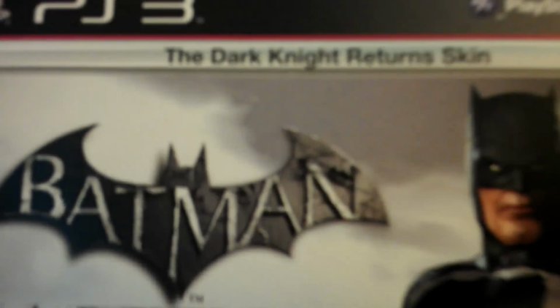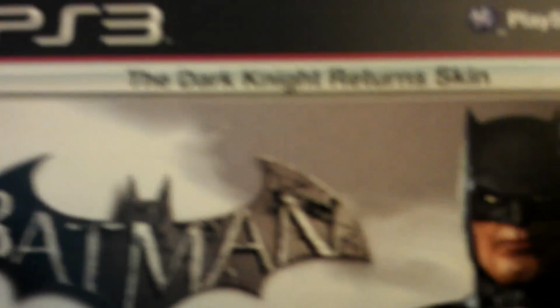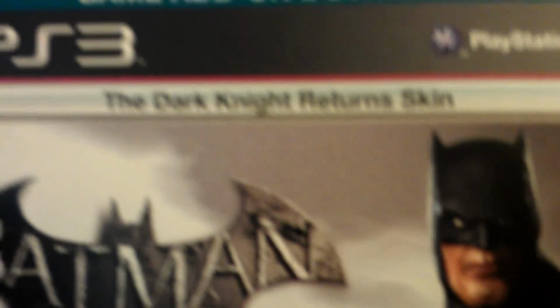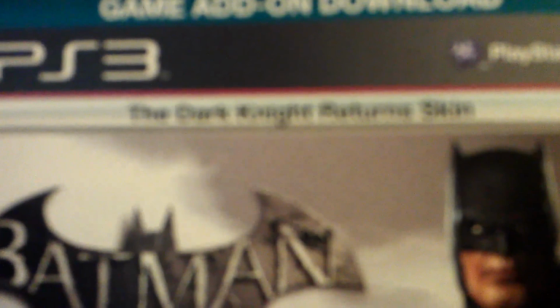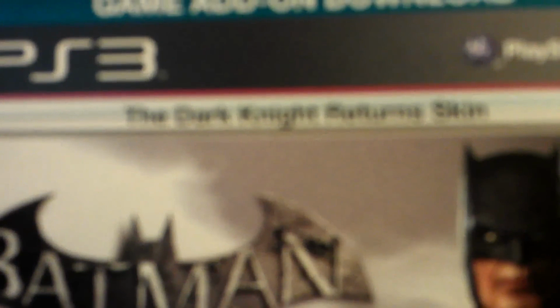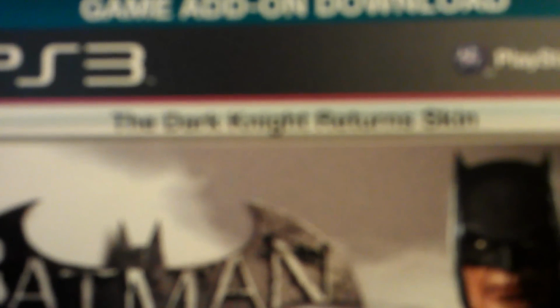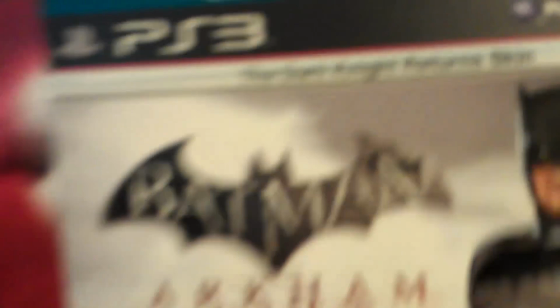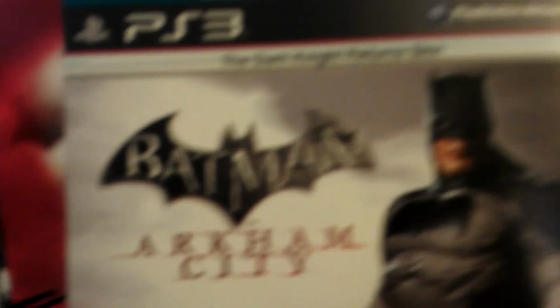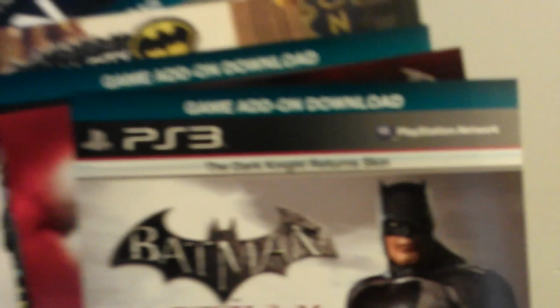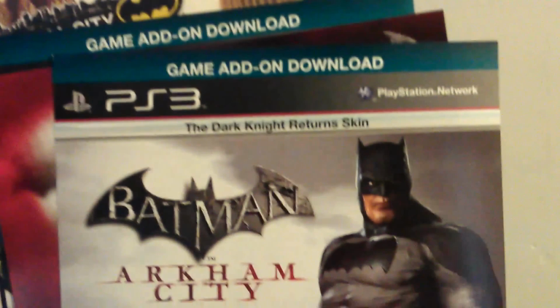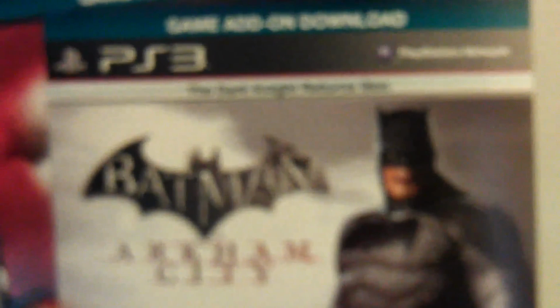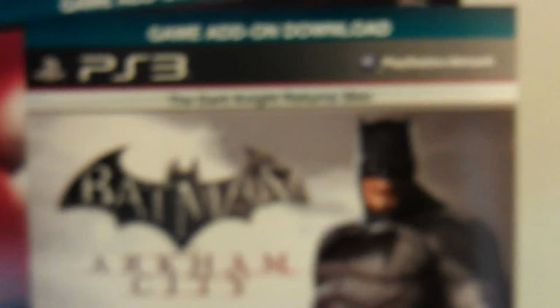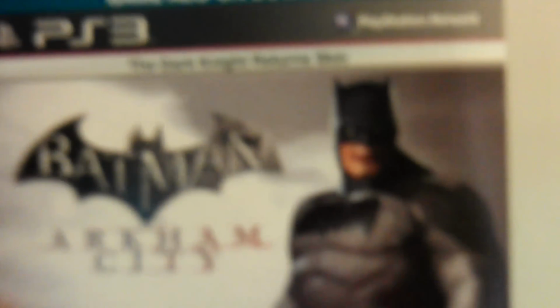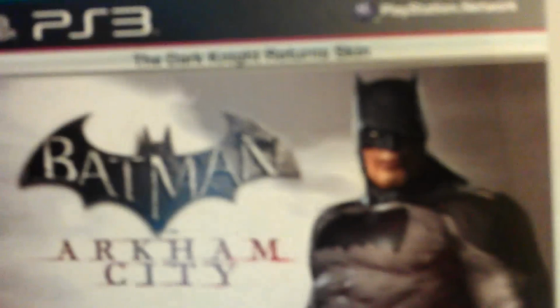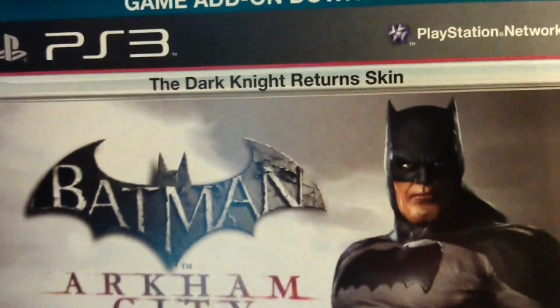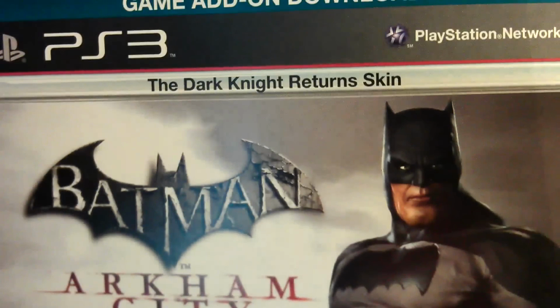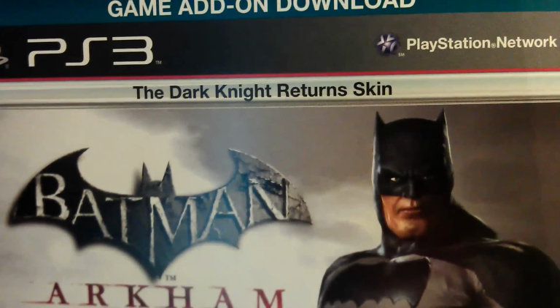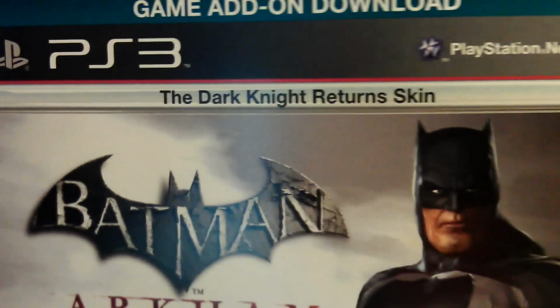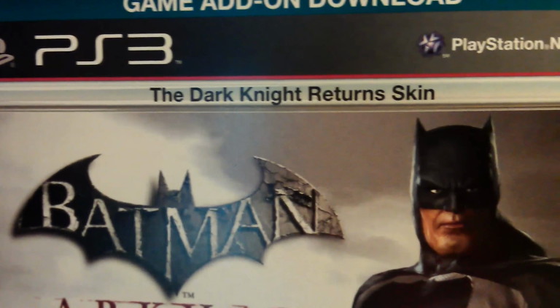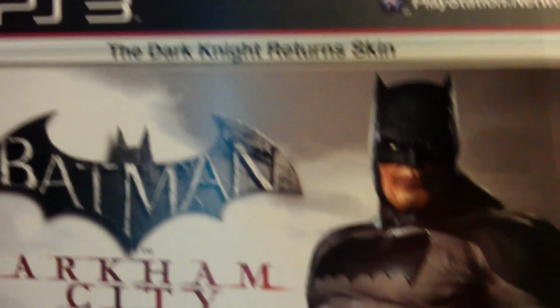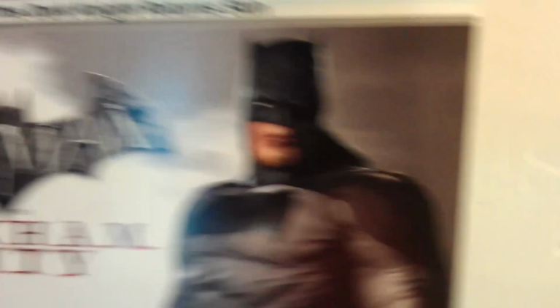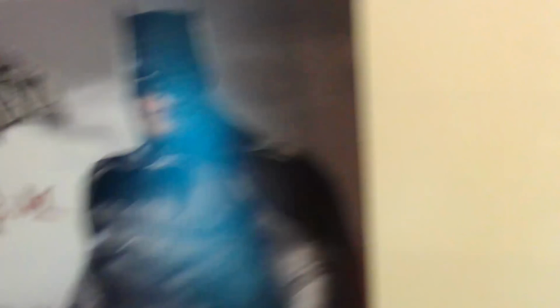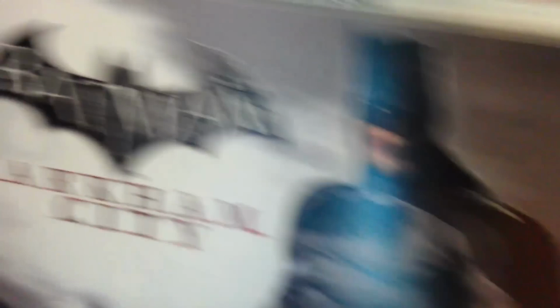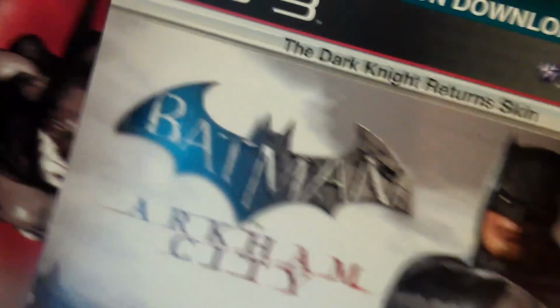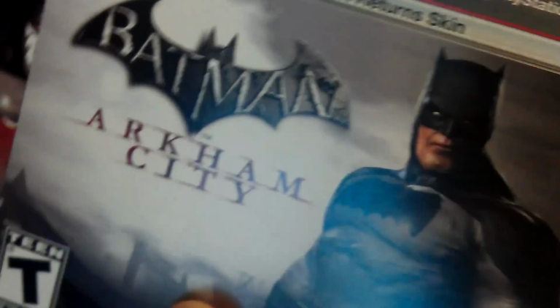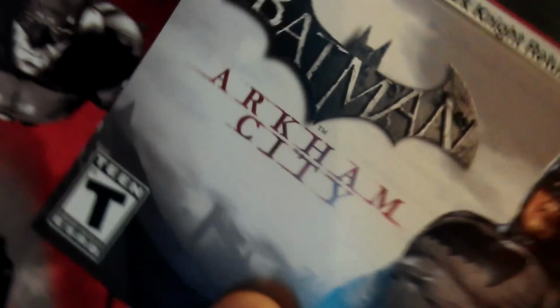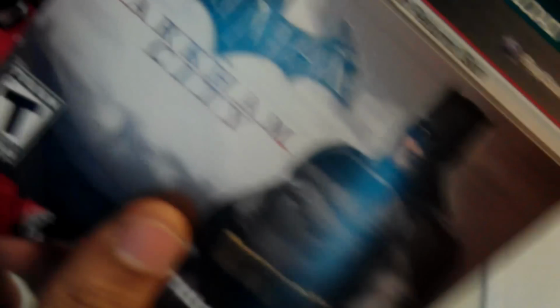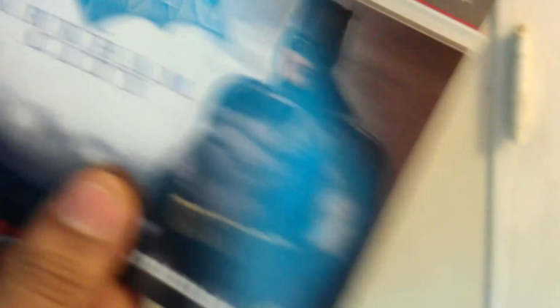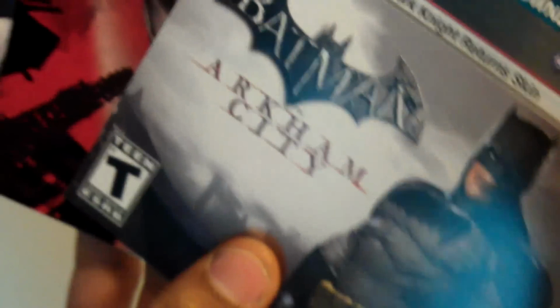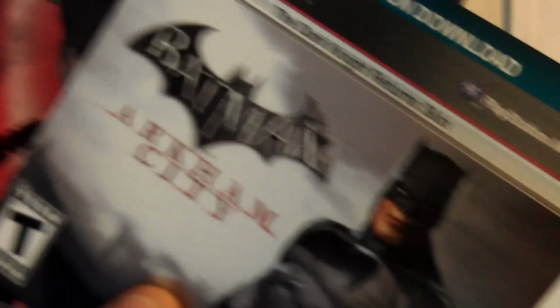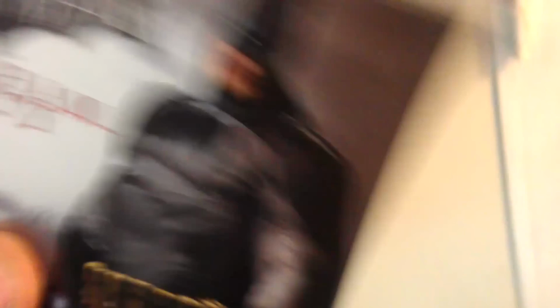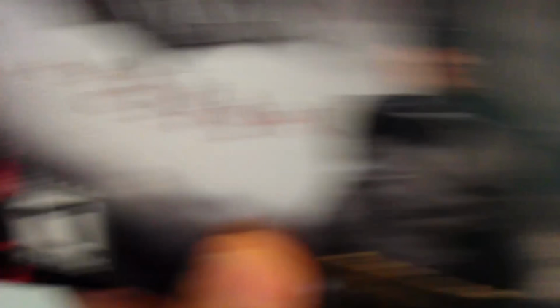The Dark Knight Returns. There we go — Dark Knight Returns. Again, he looks all buff. He looks too buff. These are all the thingies.